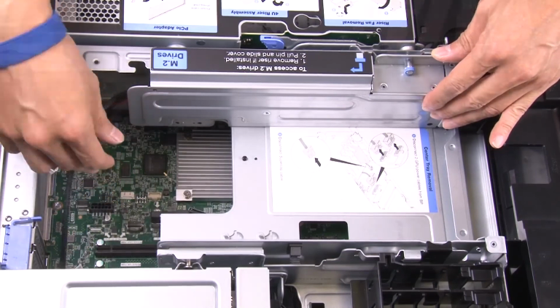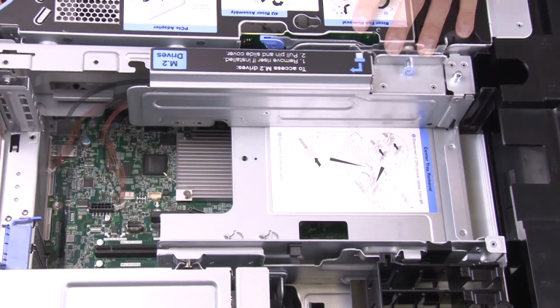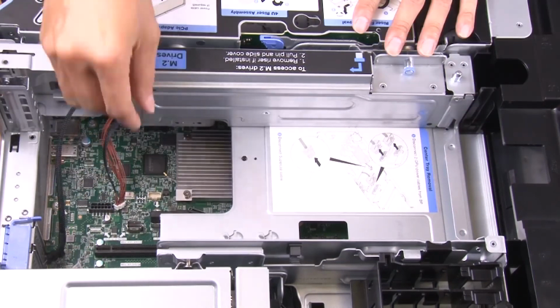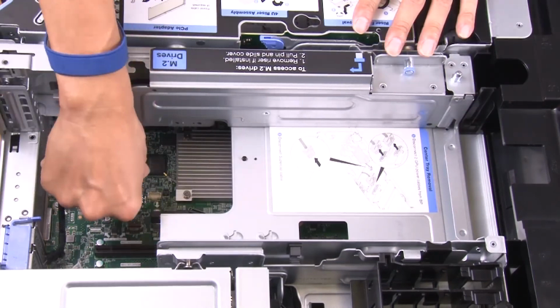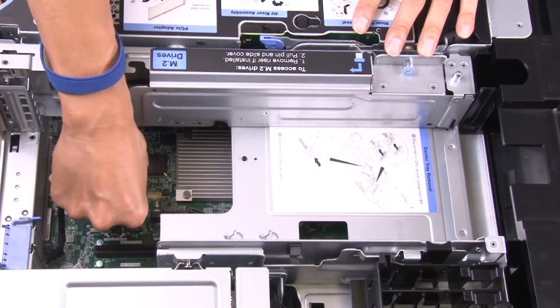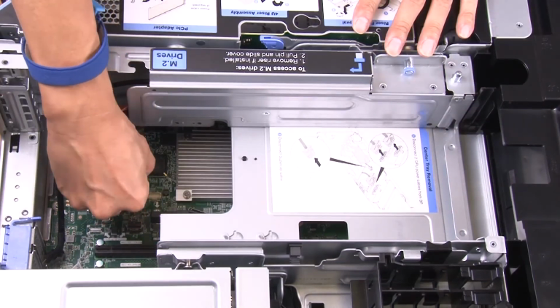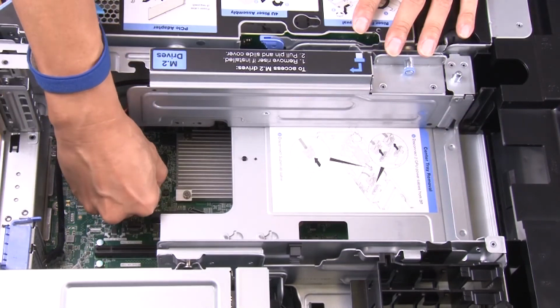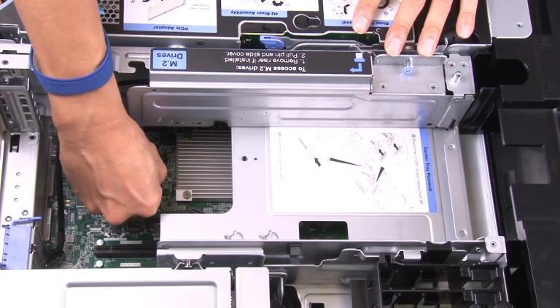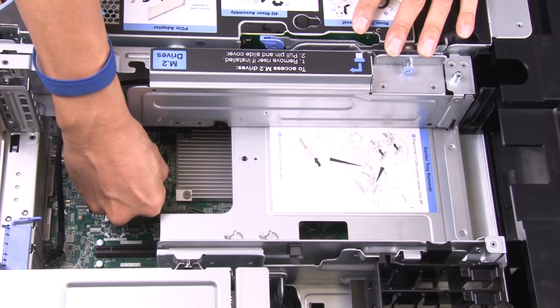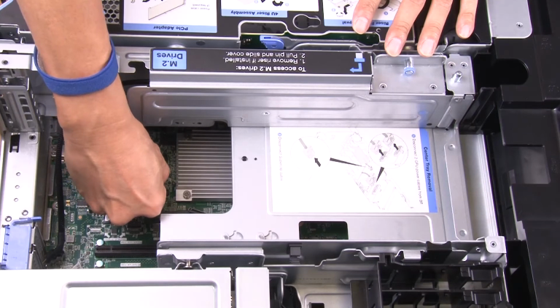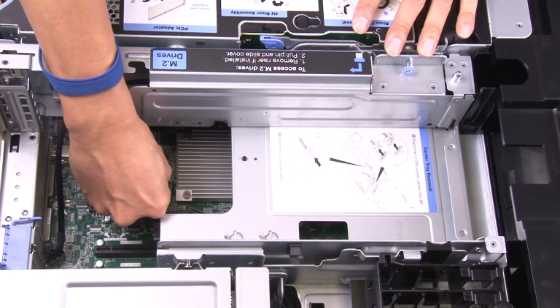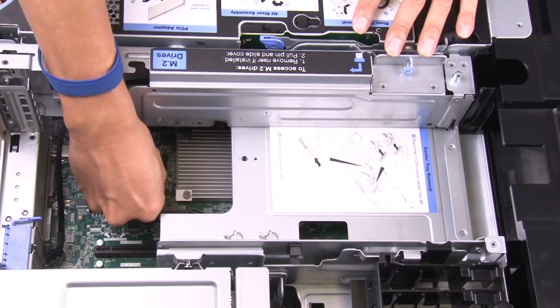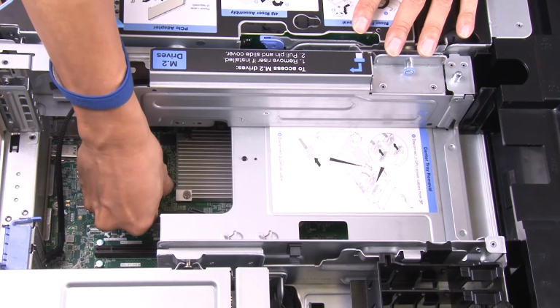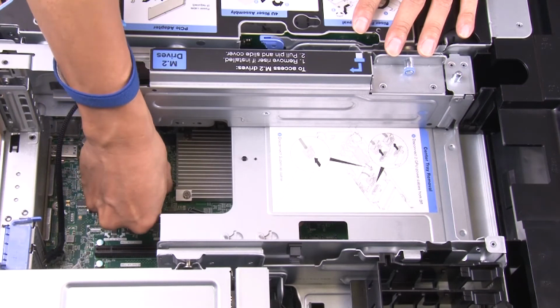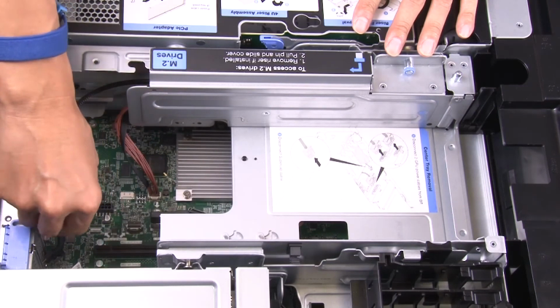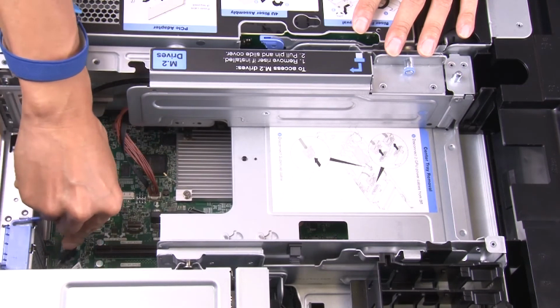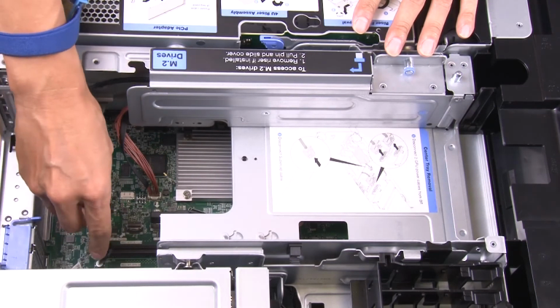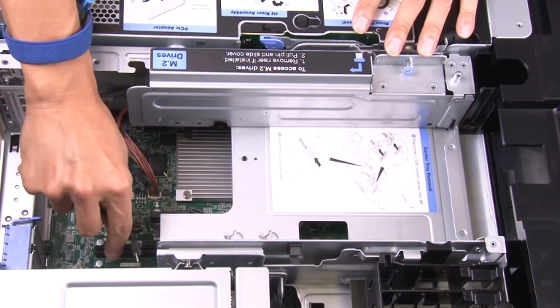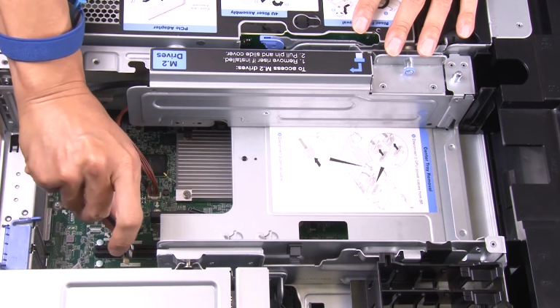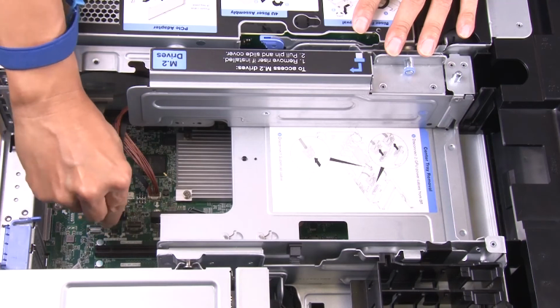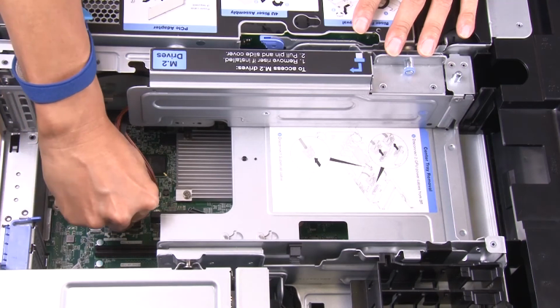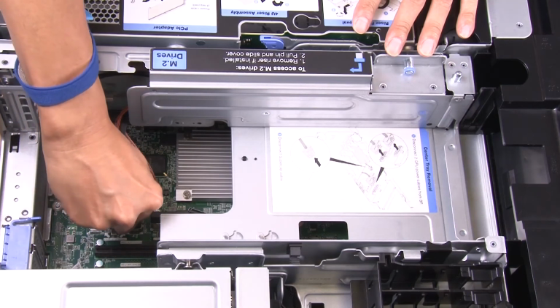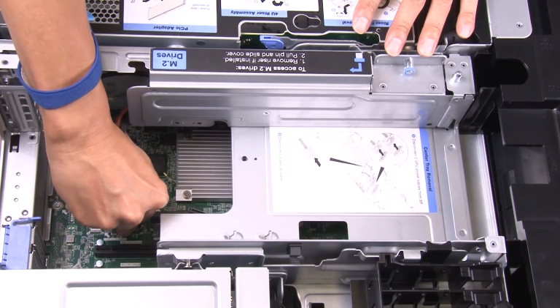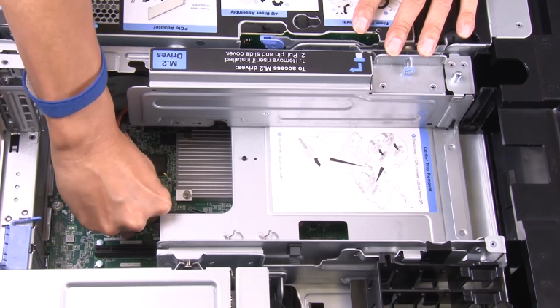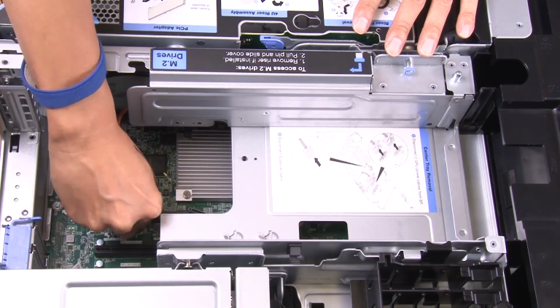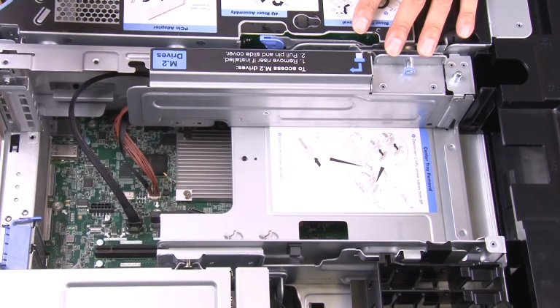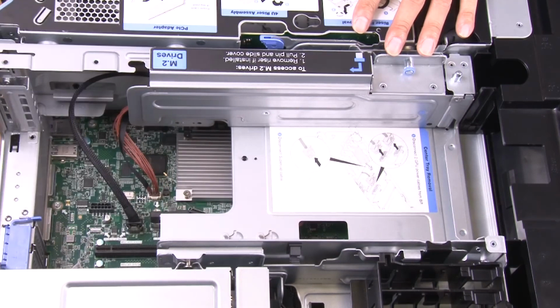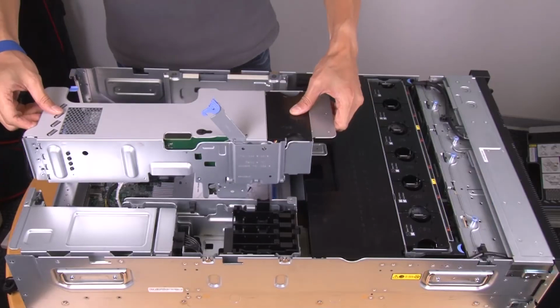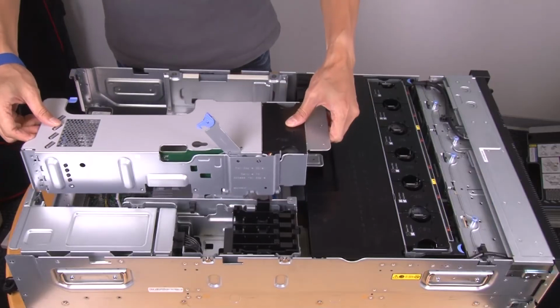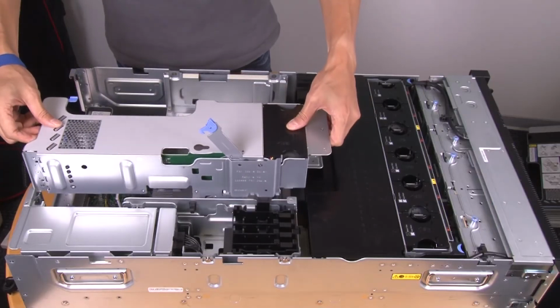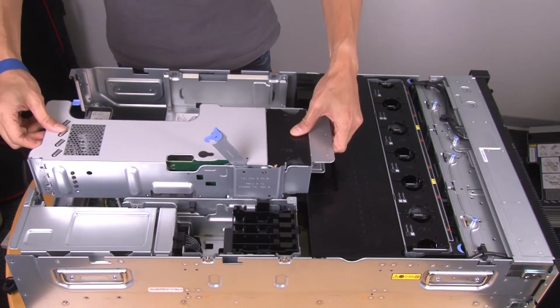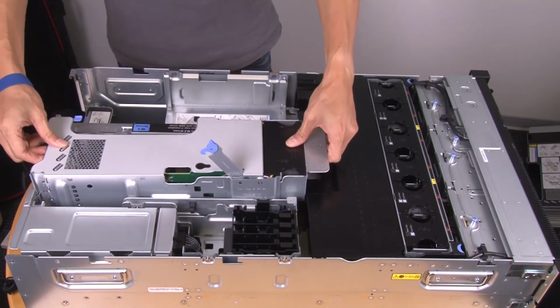Connect the M.2 signal and power cable to the system board. Install the PCIe riser cage.